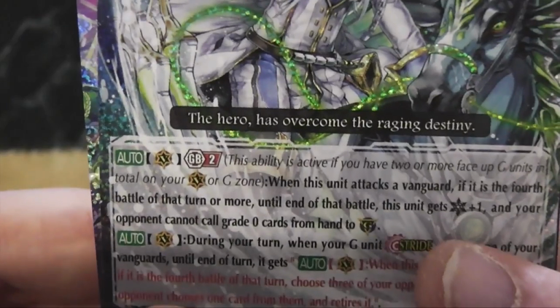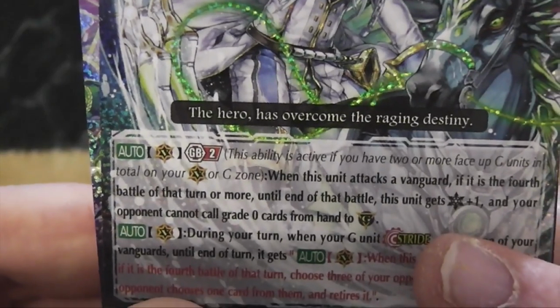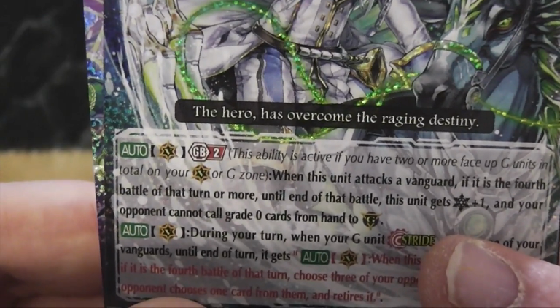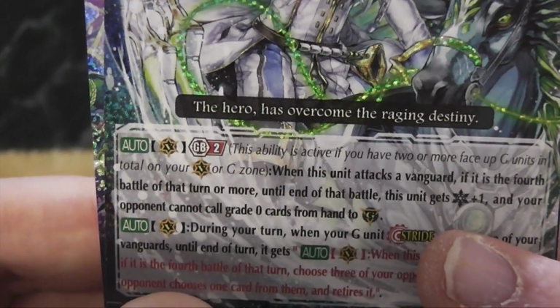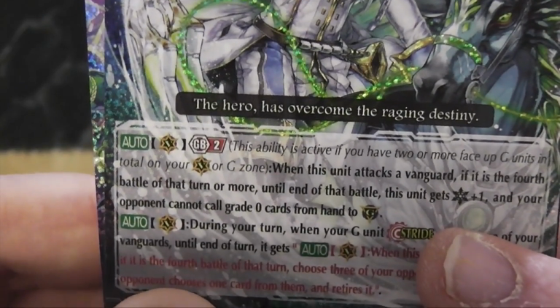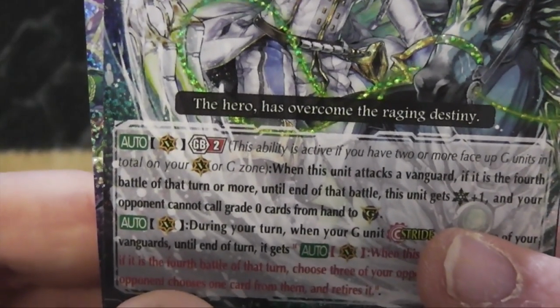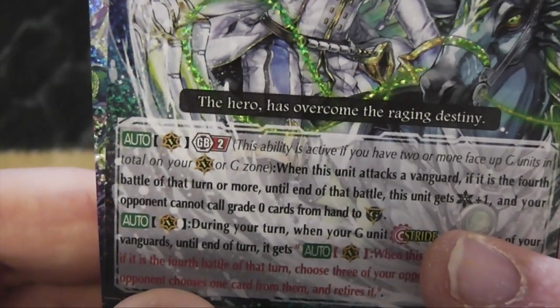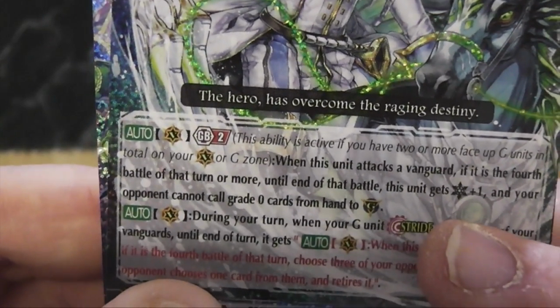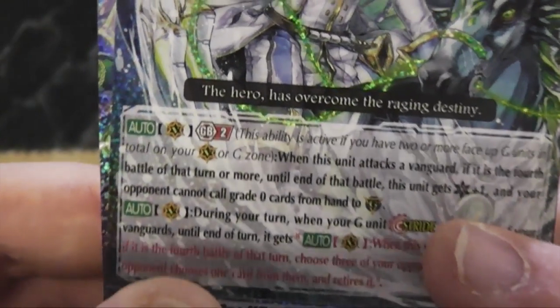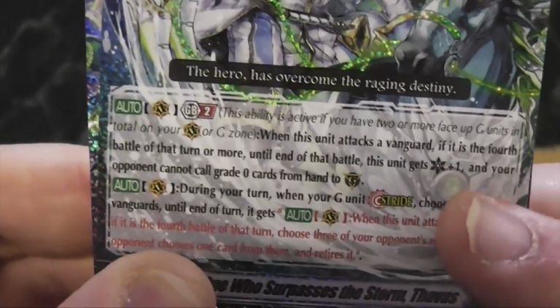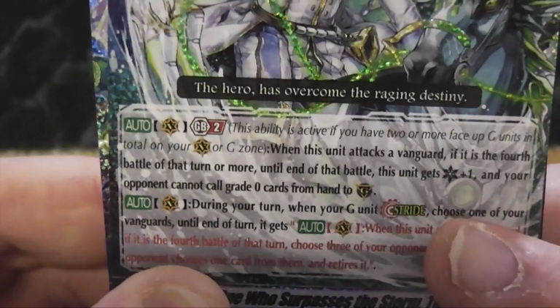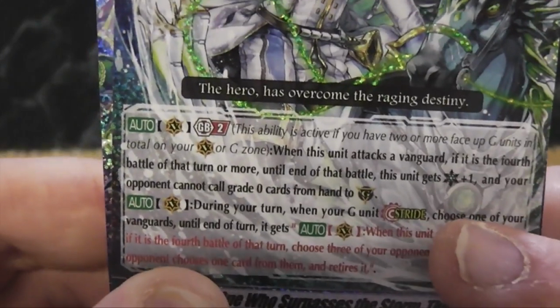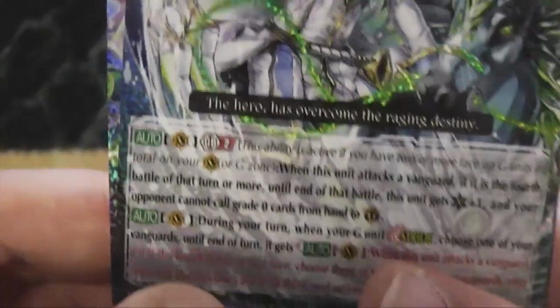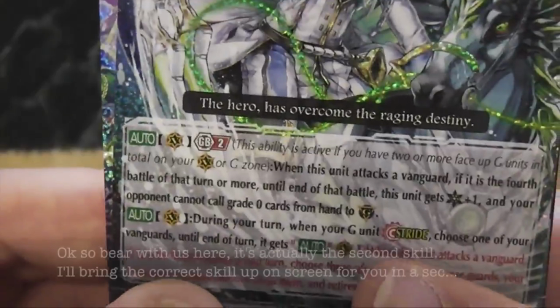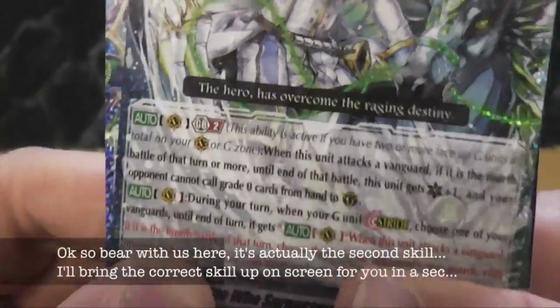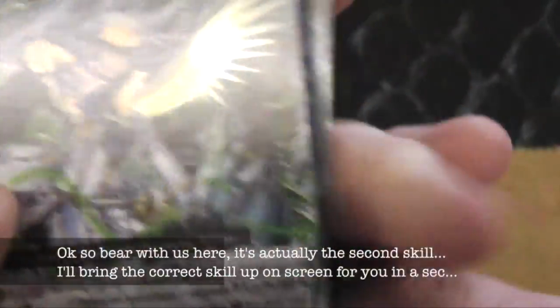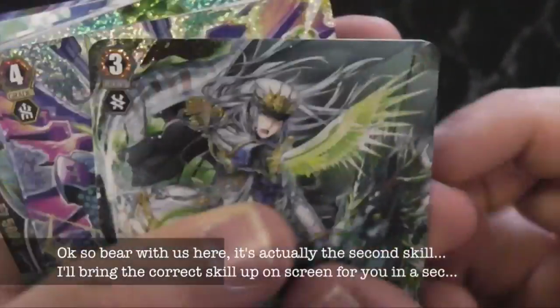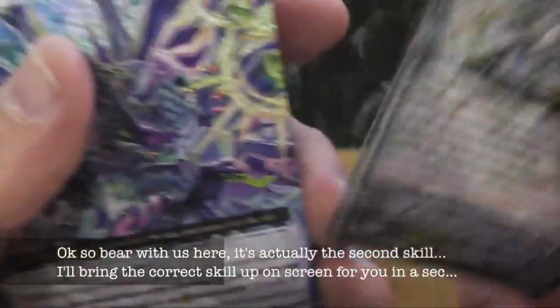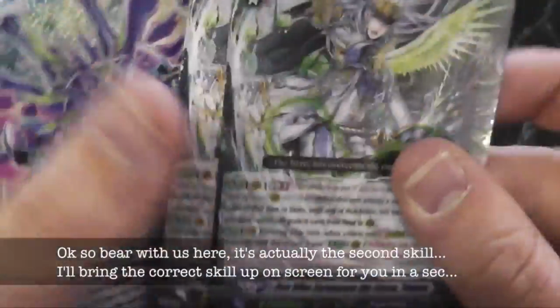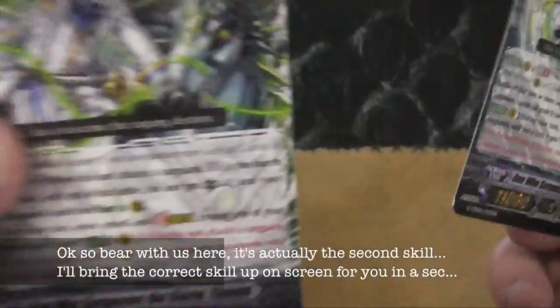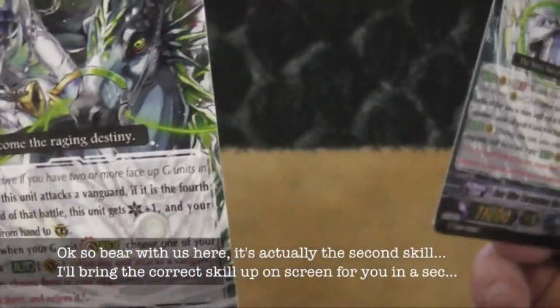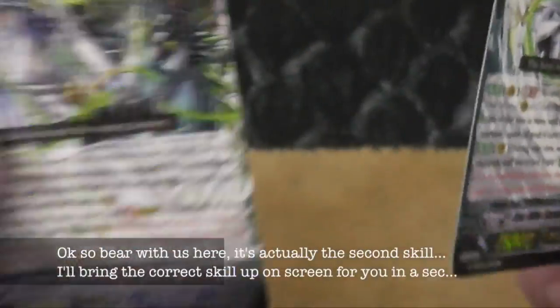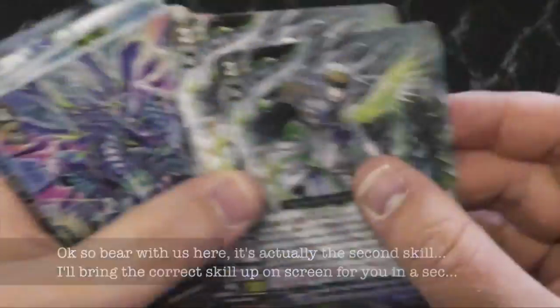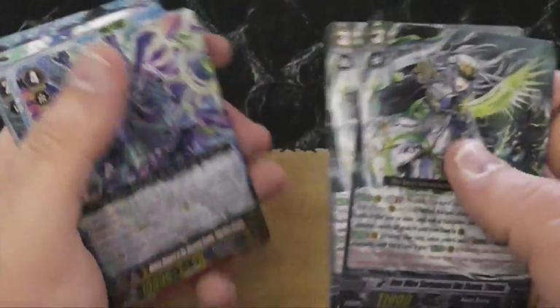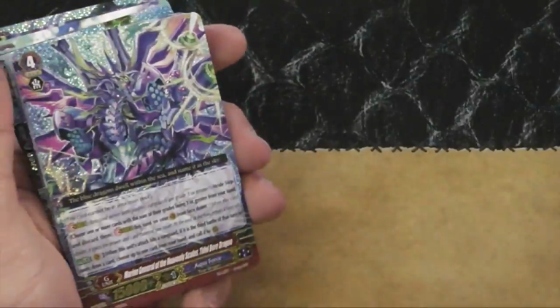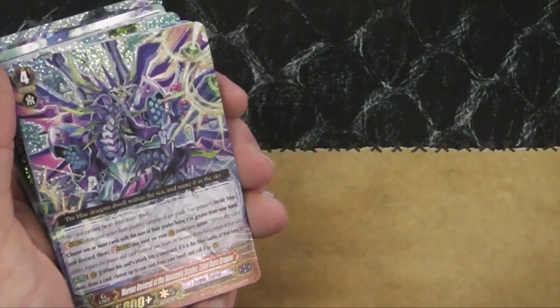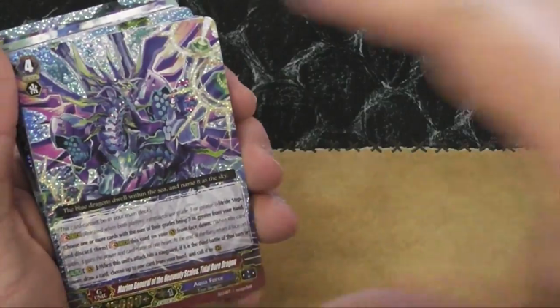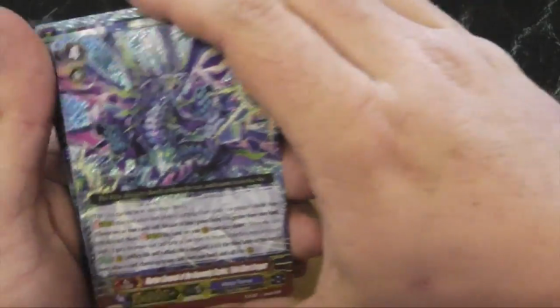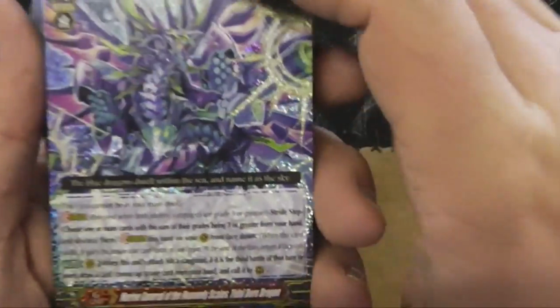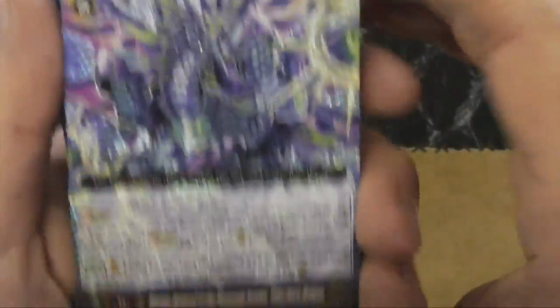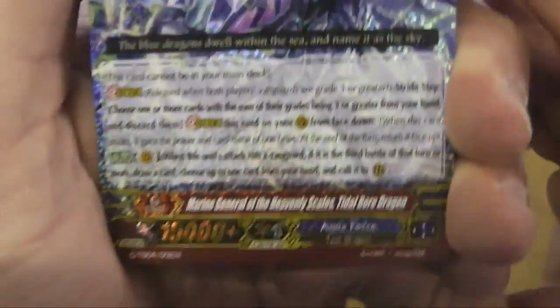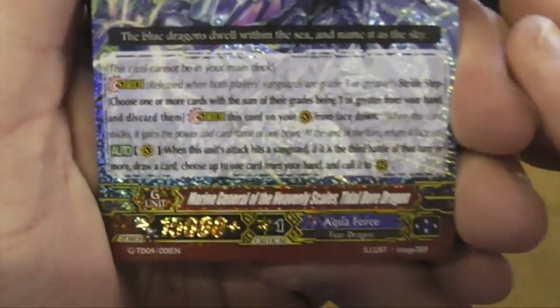If it's the fourth battle to turn on war, until the end of that battle this unit gains plus one crit. And your opponent can now call grade zeros from the hand of the guardian circle. It's on the normal version as well.